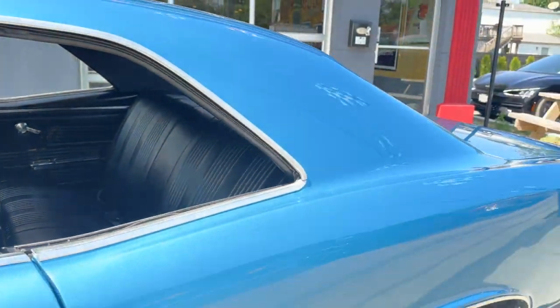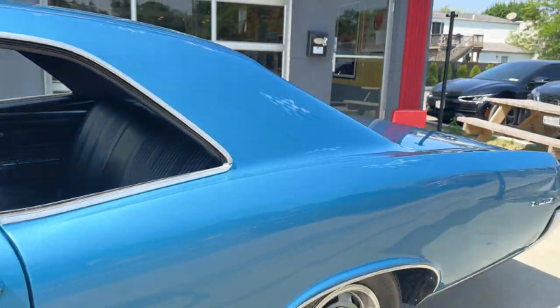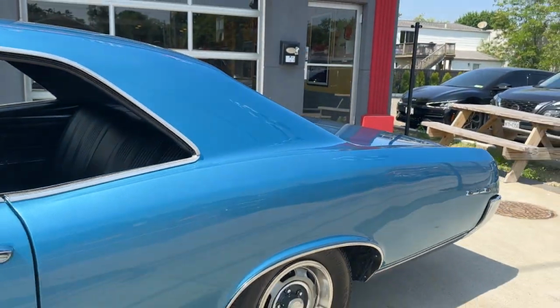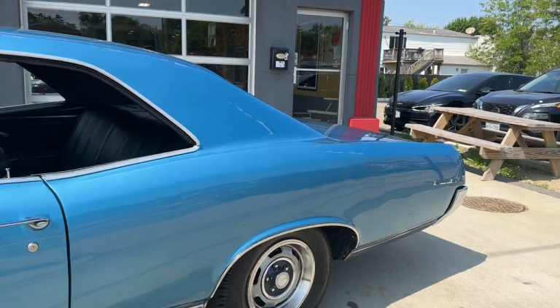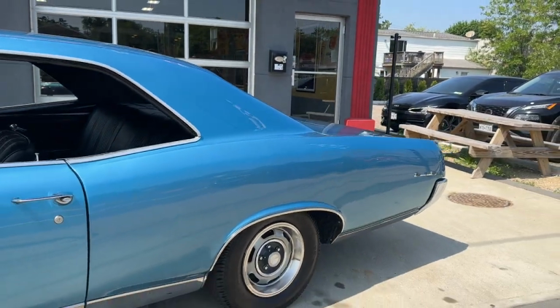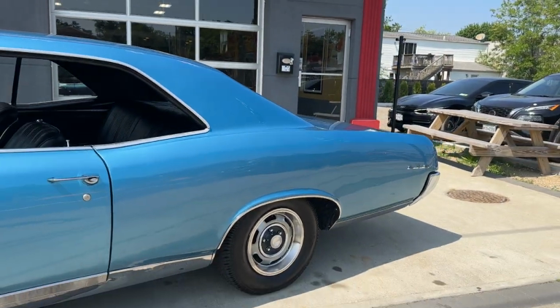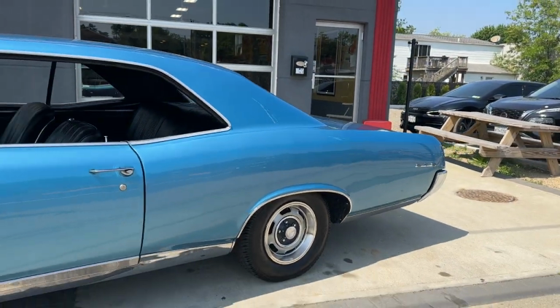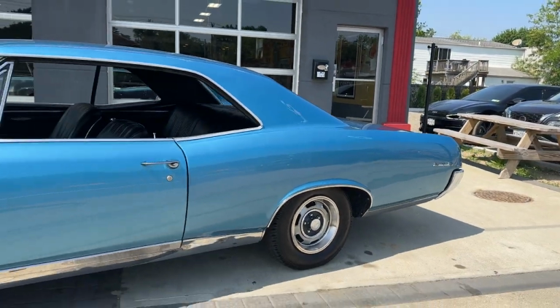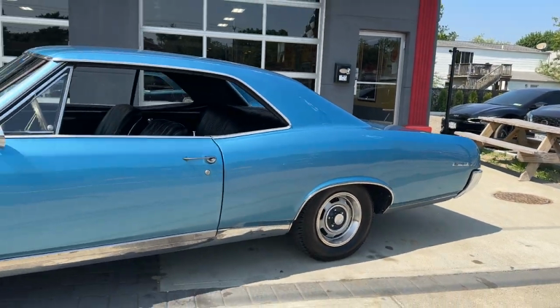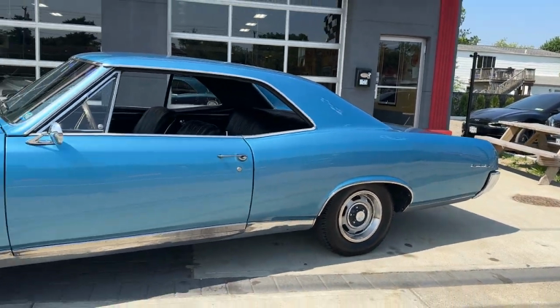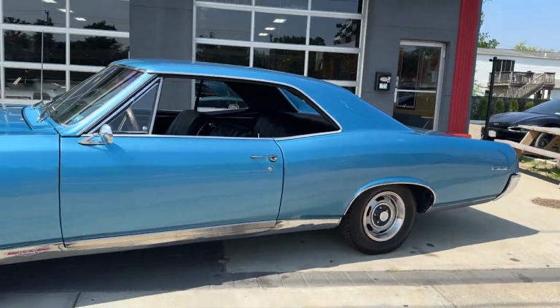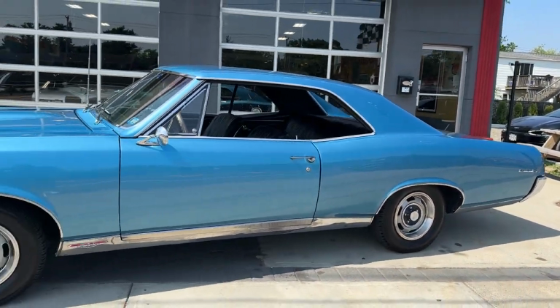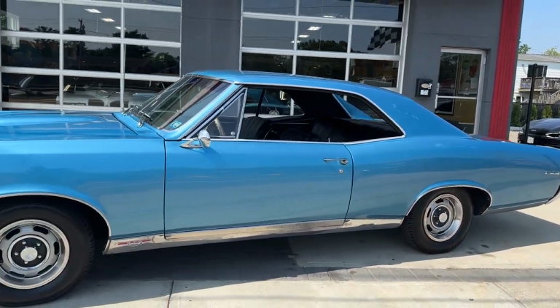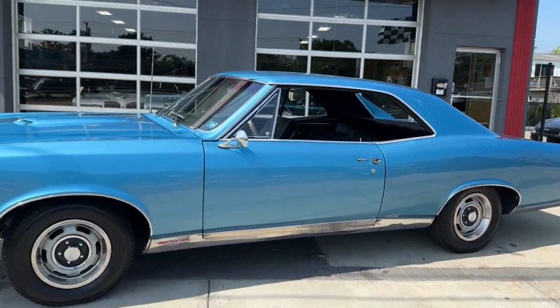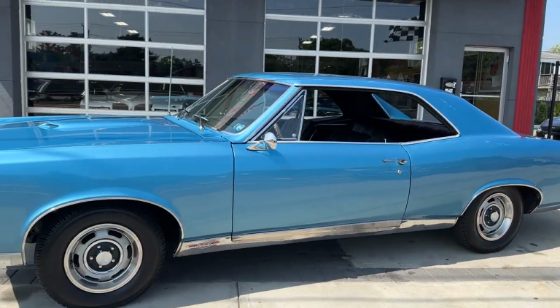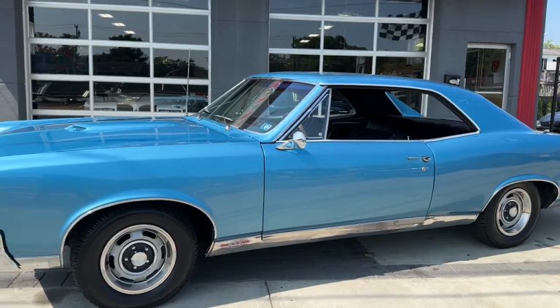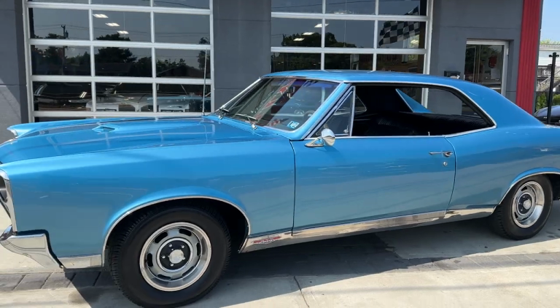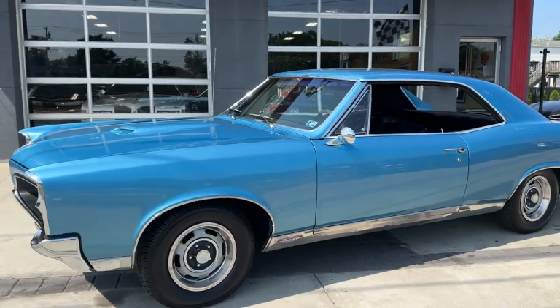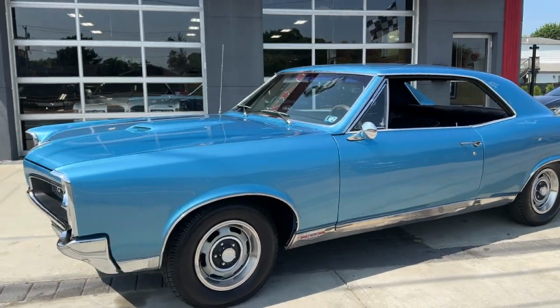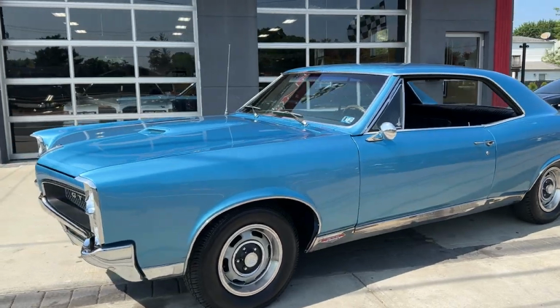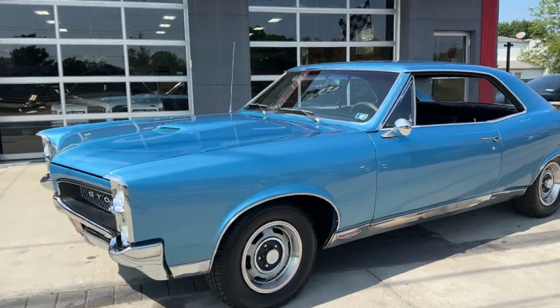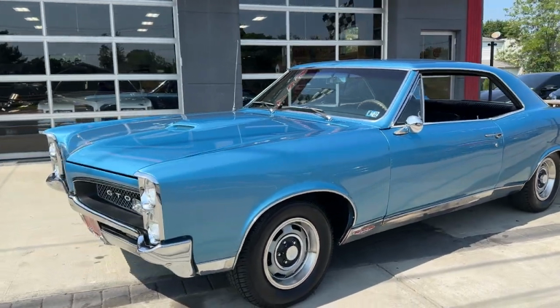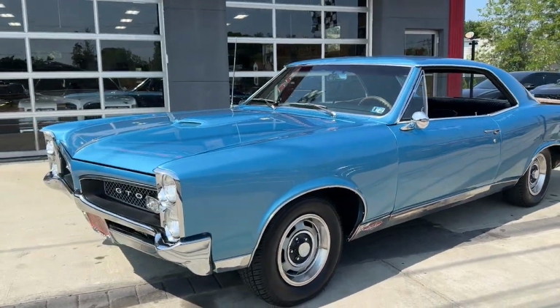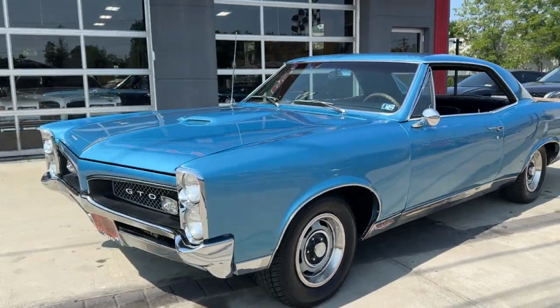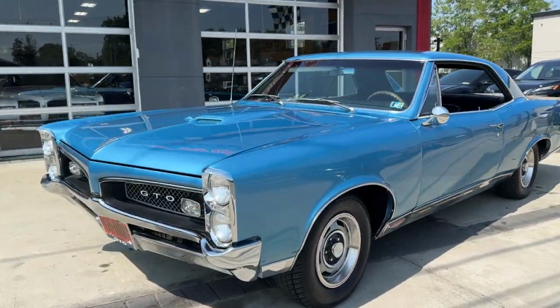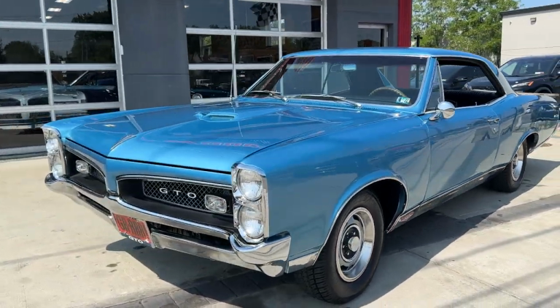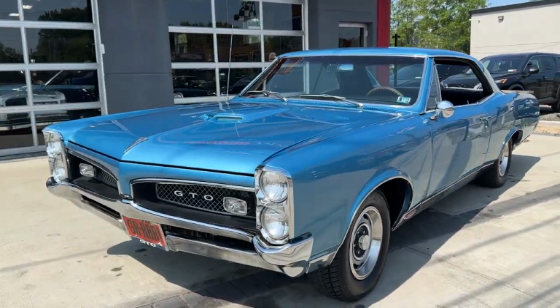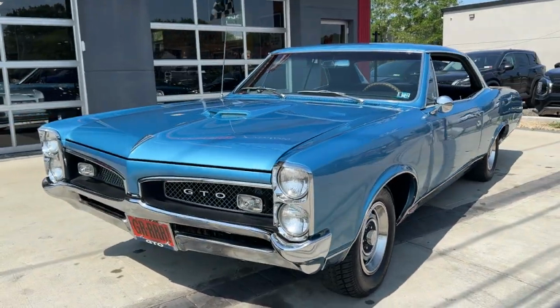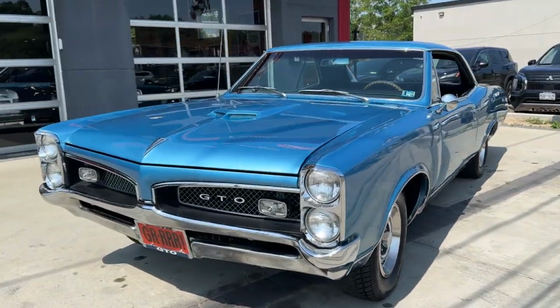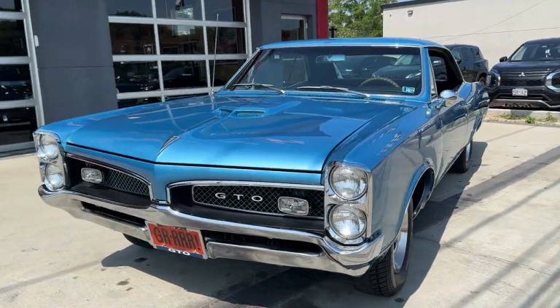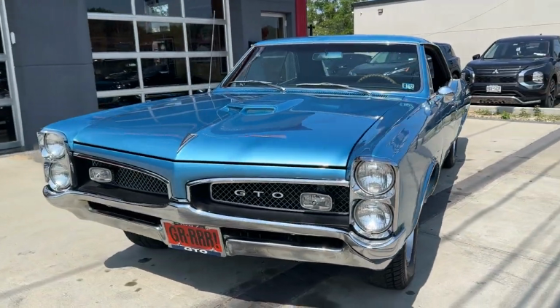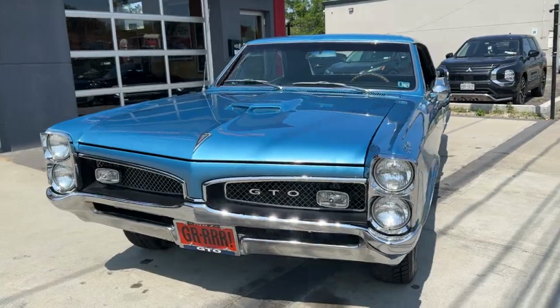Check it out. HollywoodMotorsUSA.com. 67 GTO, 400, 4 speed — magic numbers. Here to sell, baby. Look at that. Nice.